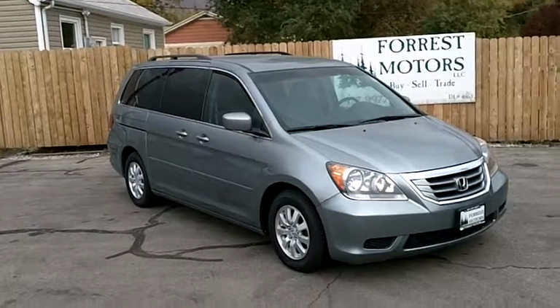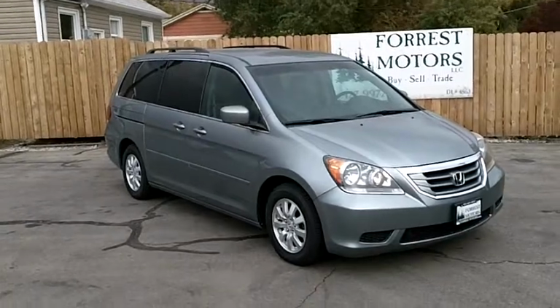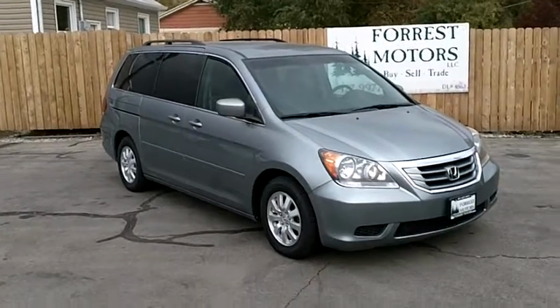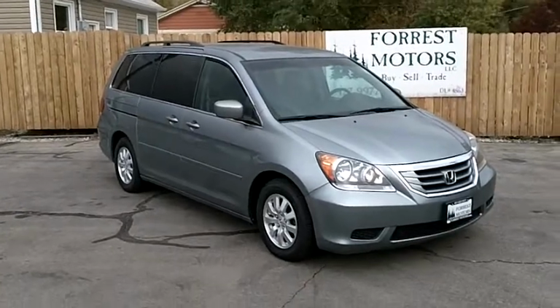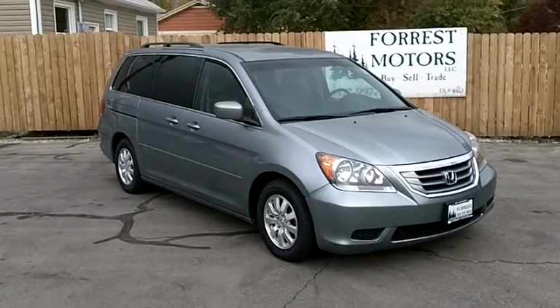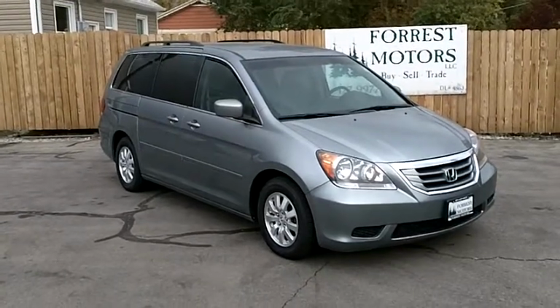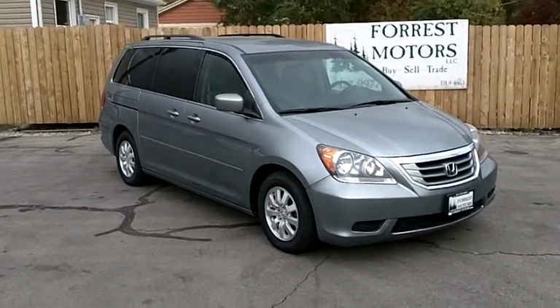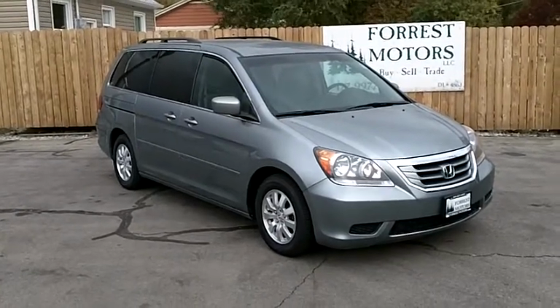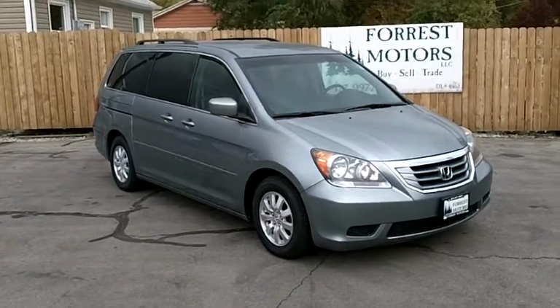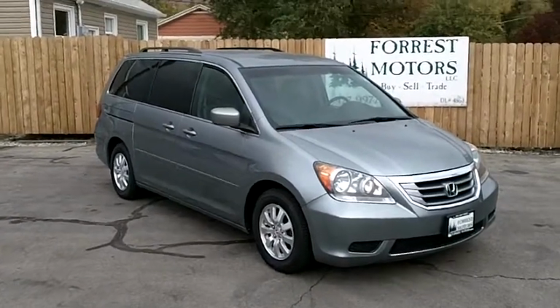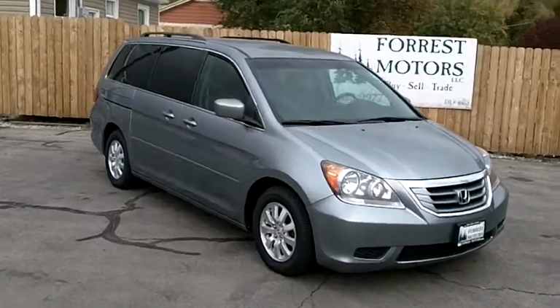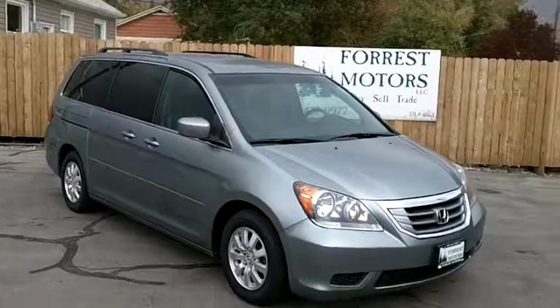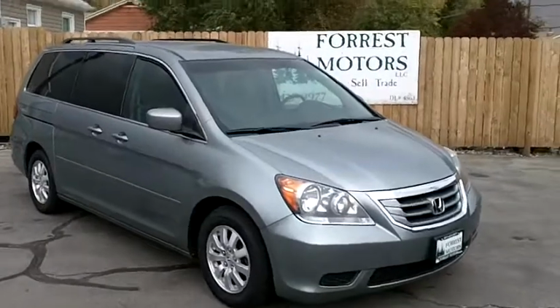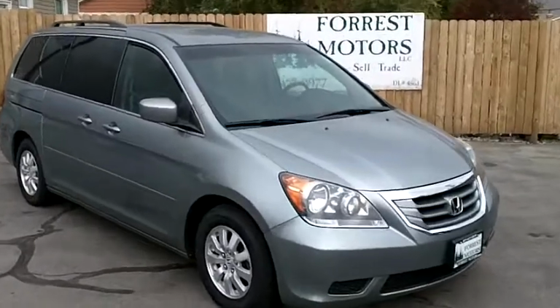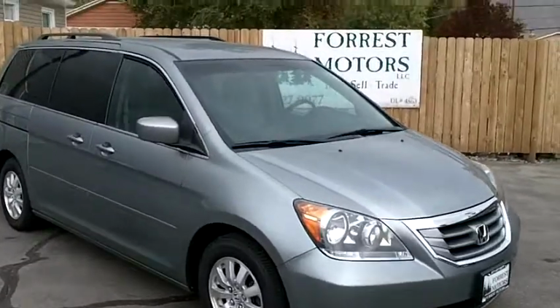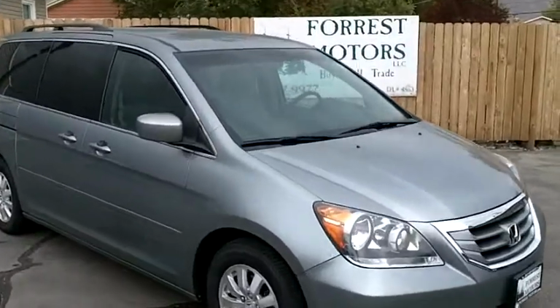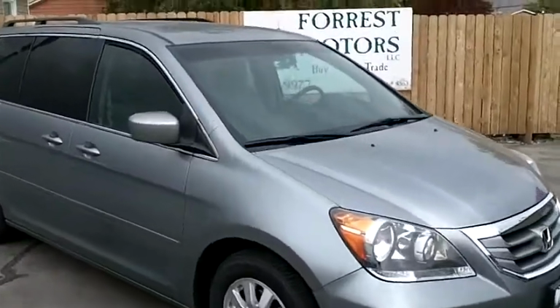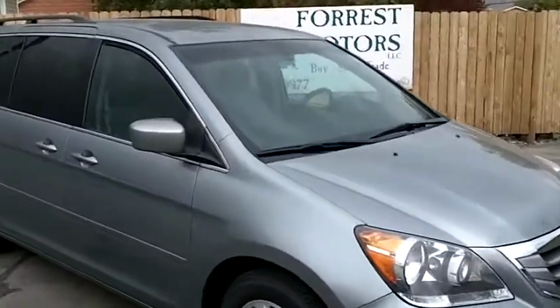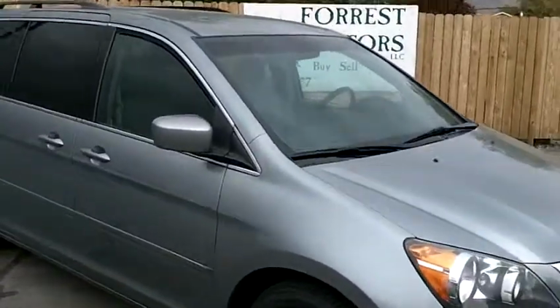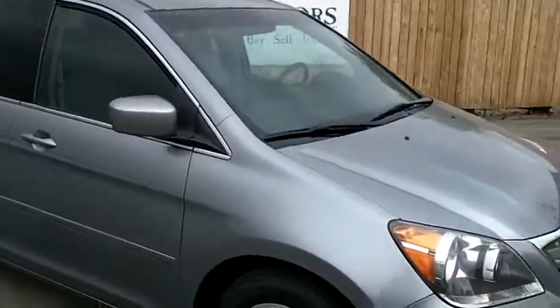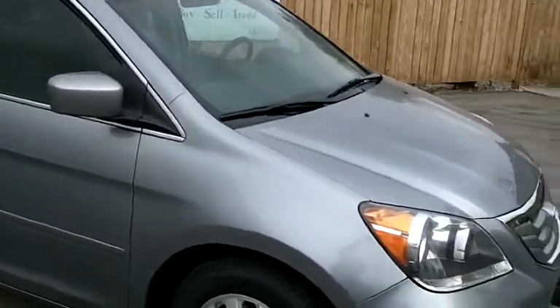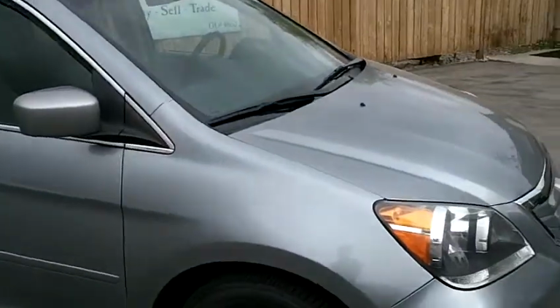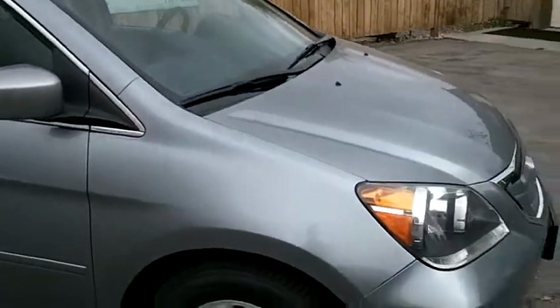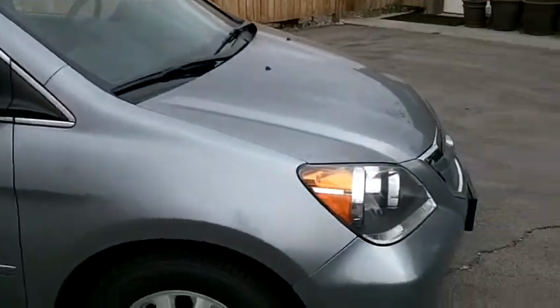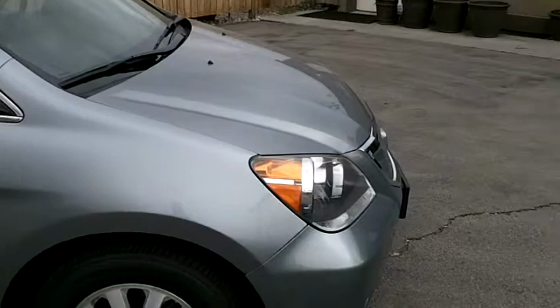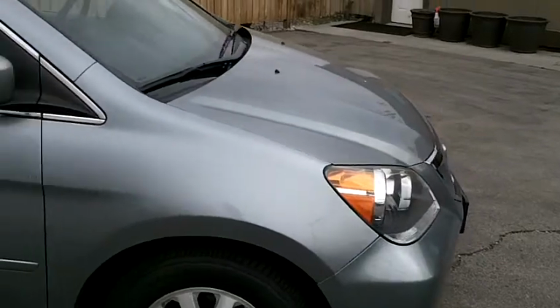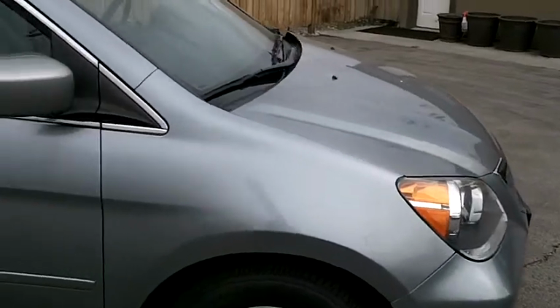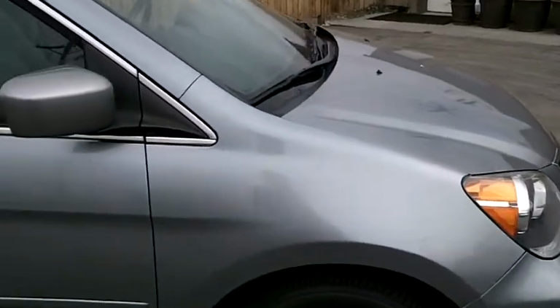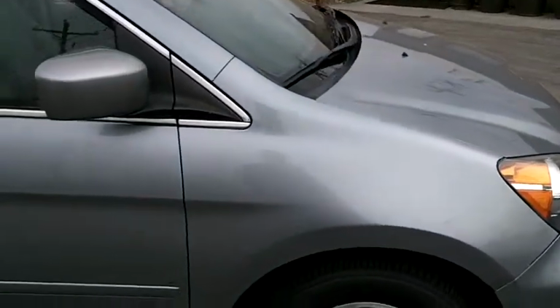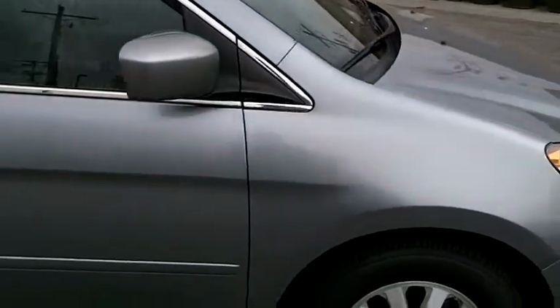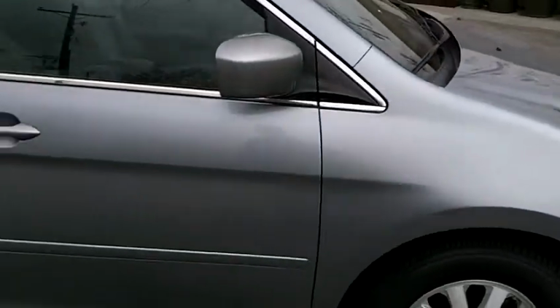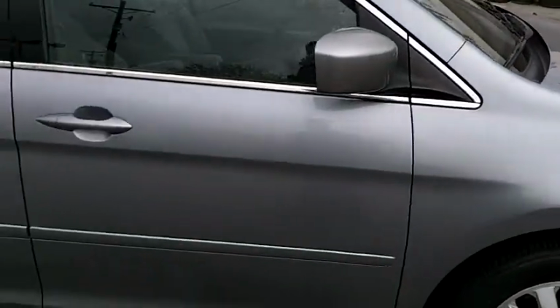2008 Honda Odyssey EX with 81,000 miles. The color on this car is slate green metallic. It's a very popular color with our customers. It is in beautiful condition. The paint looks fantastic.